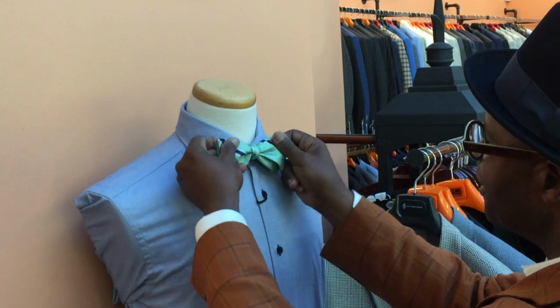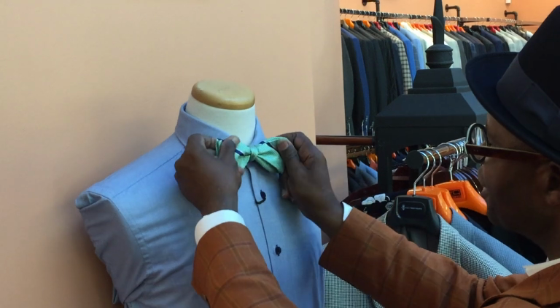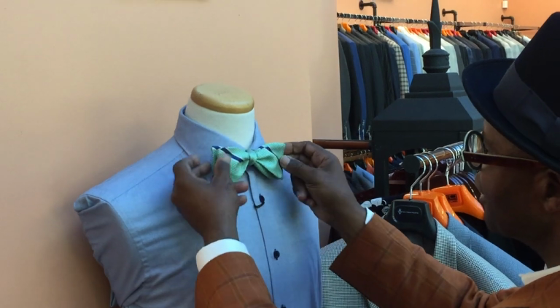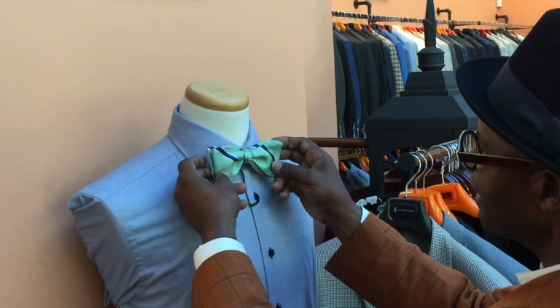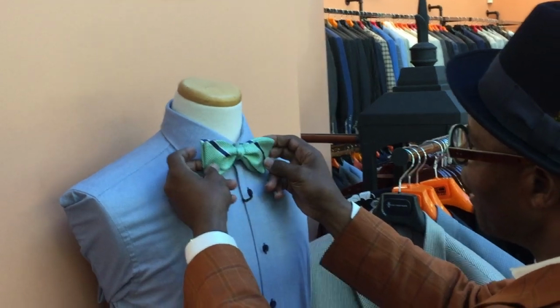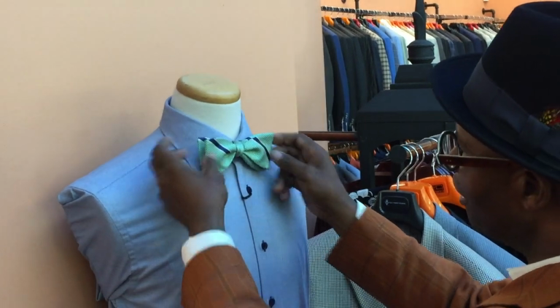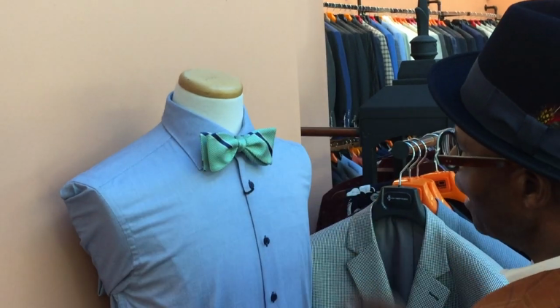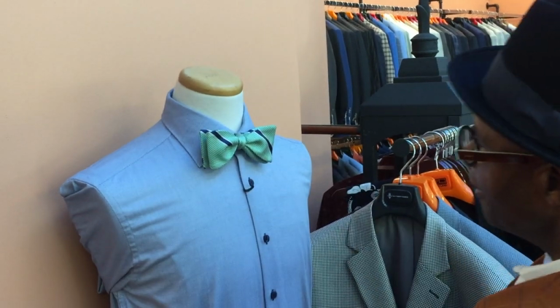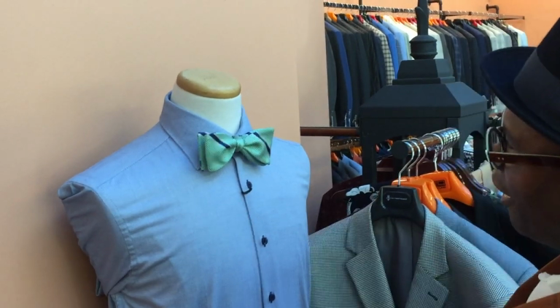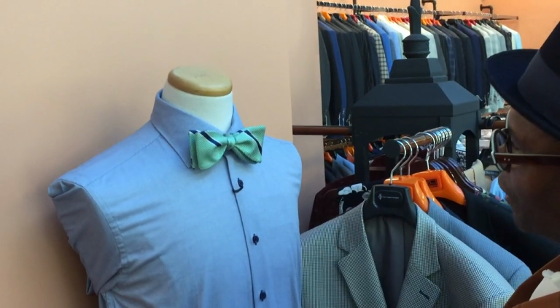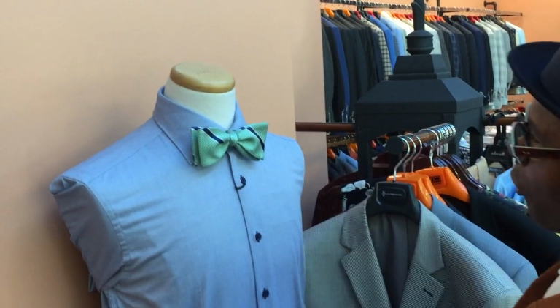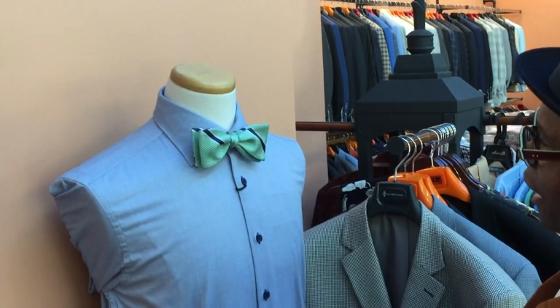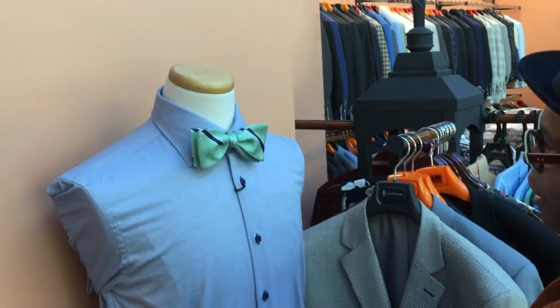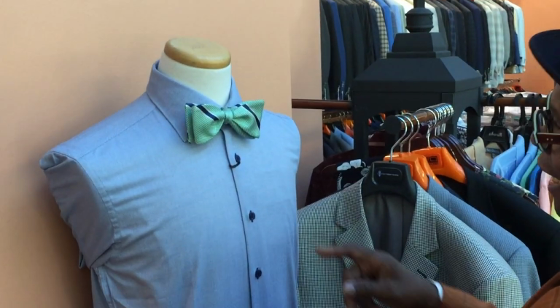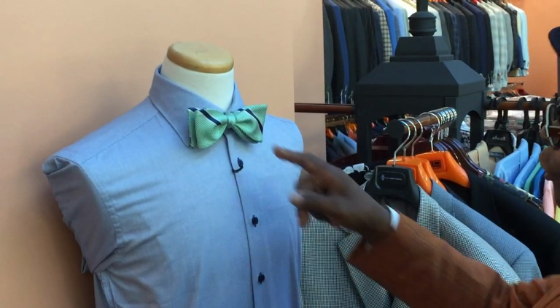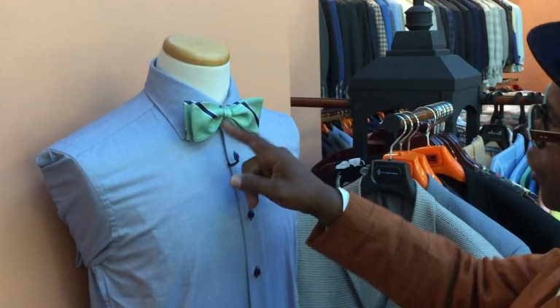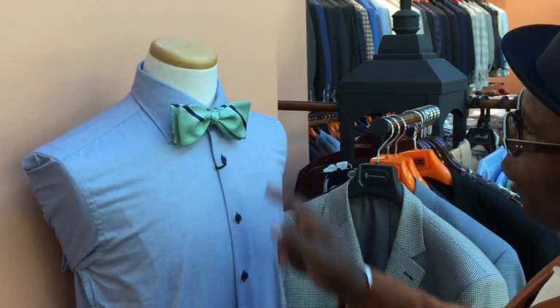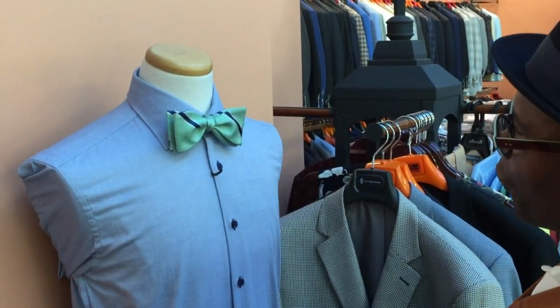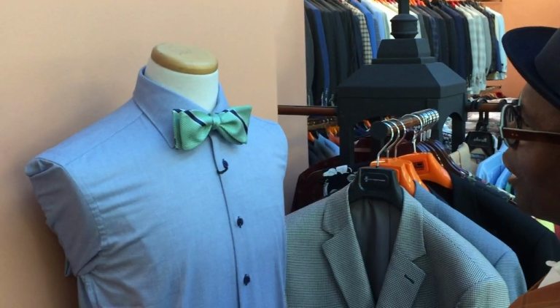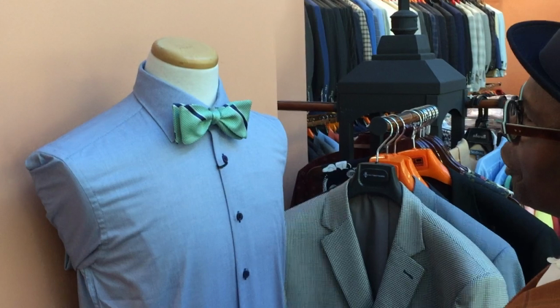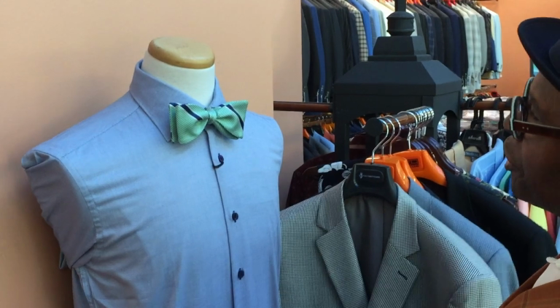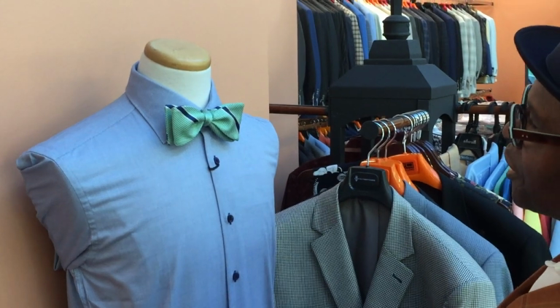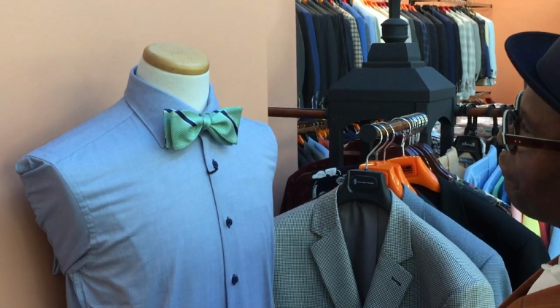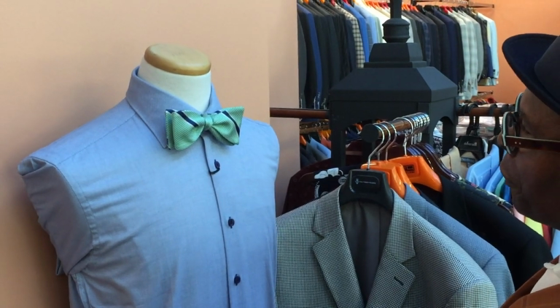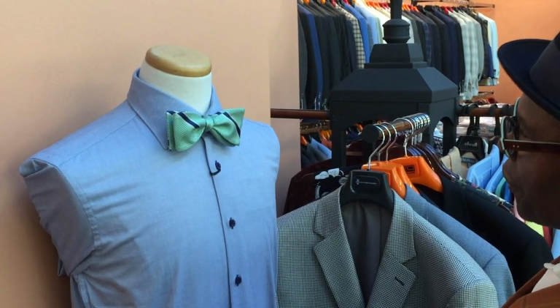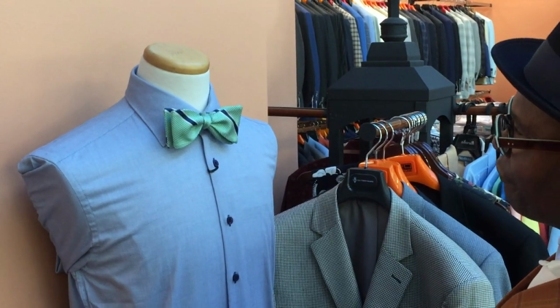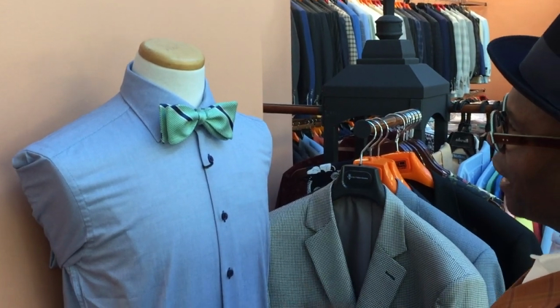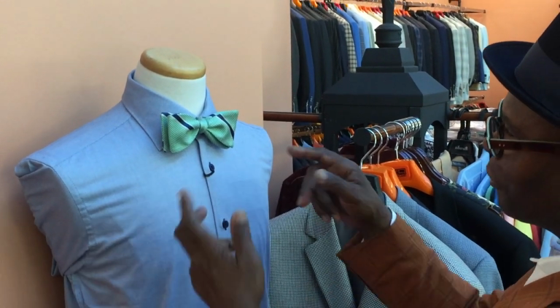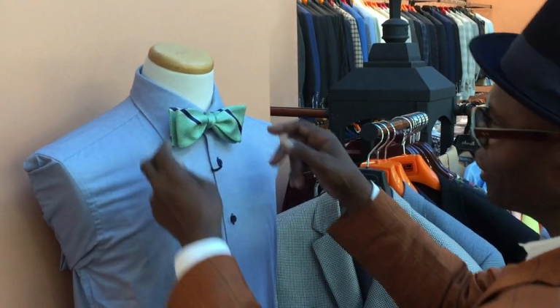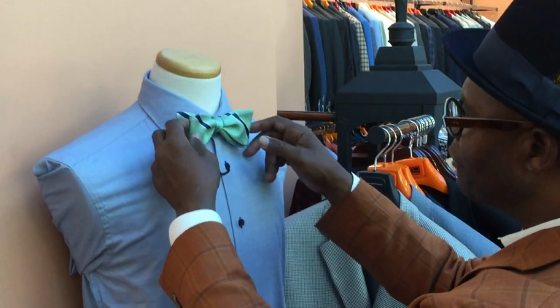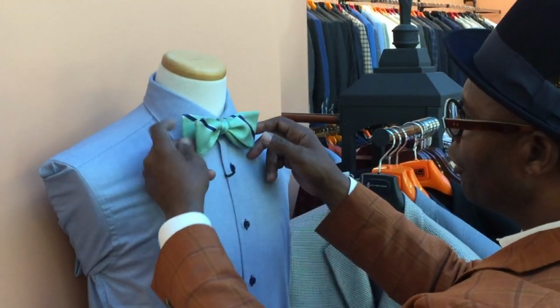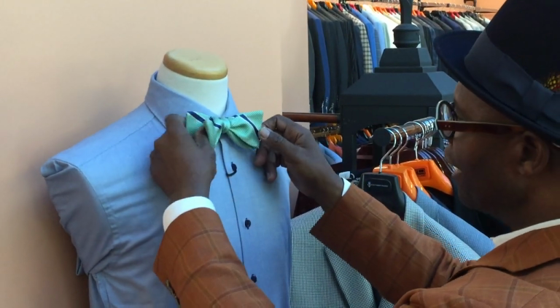This is the desired look — what the bow tie should look like. This is what we want to come to; this is the effect we want to get from tying the bow tie.